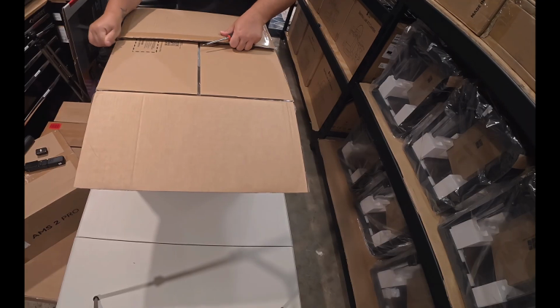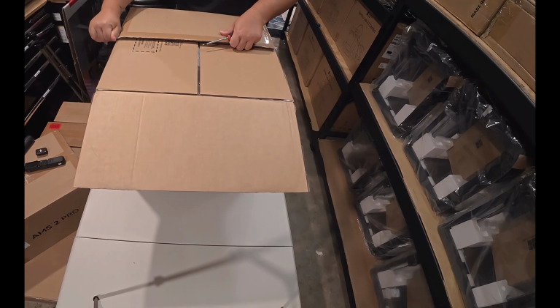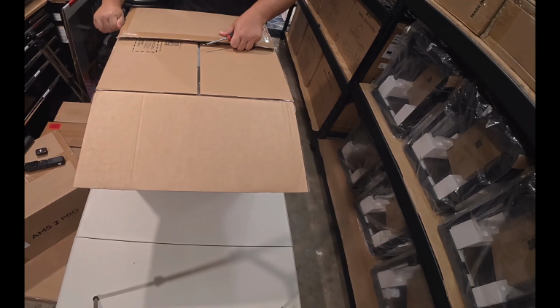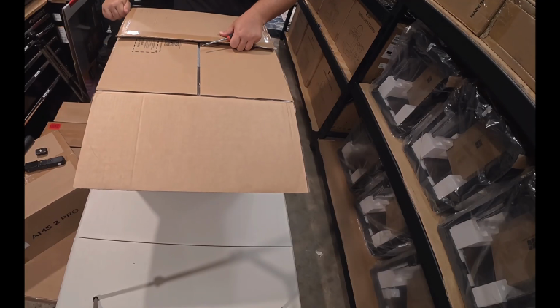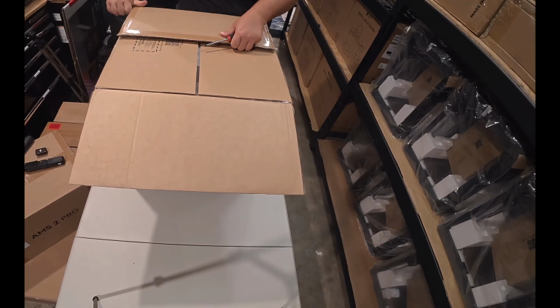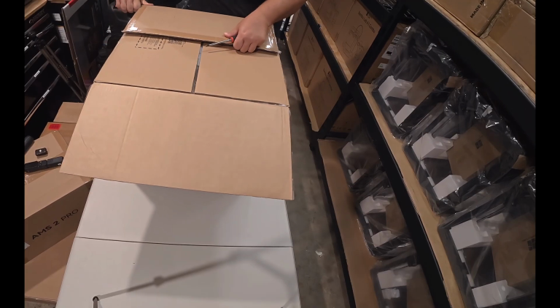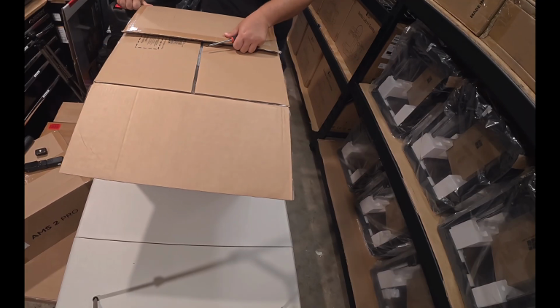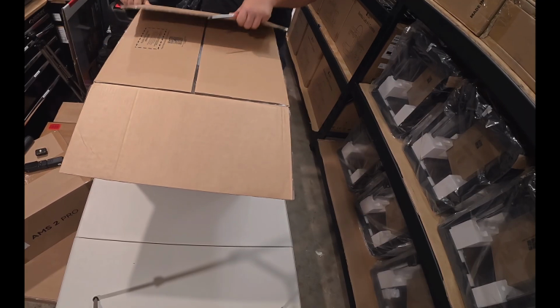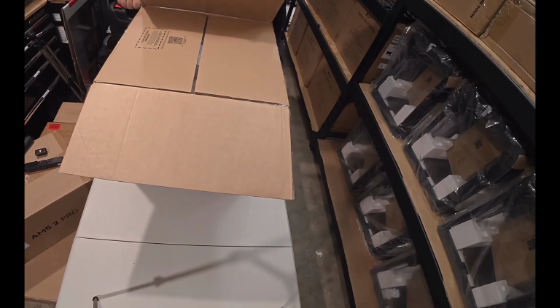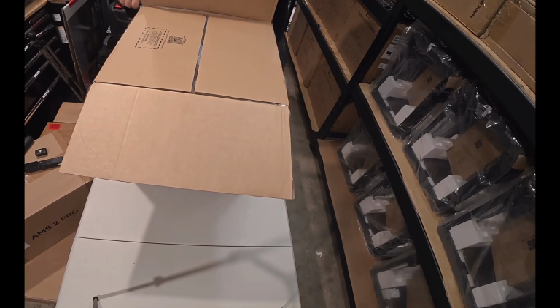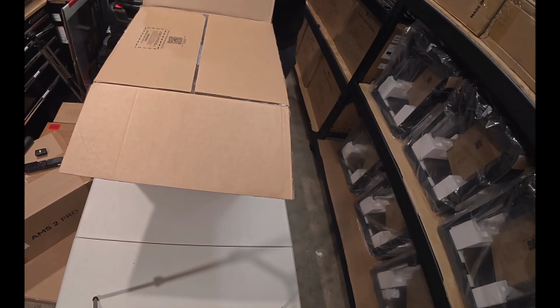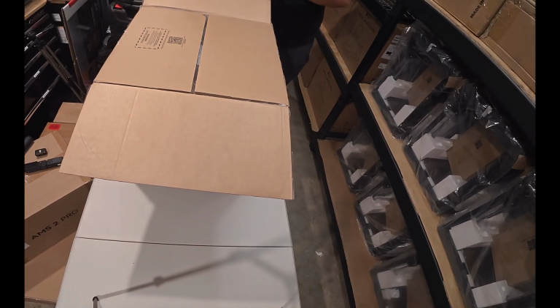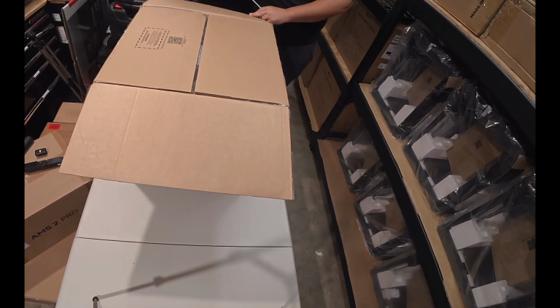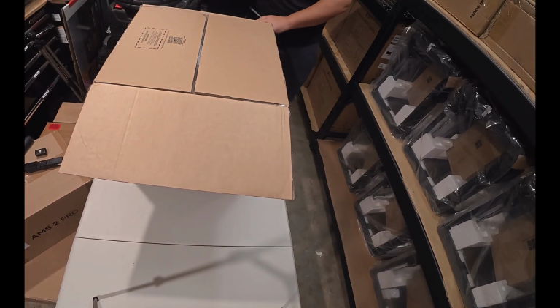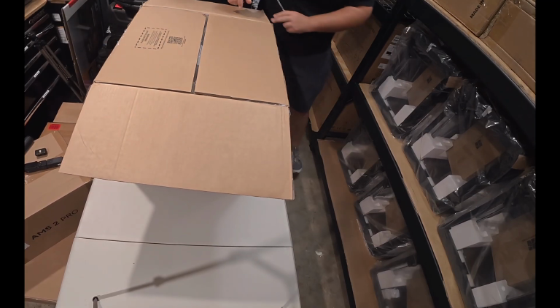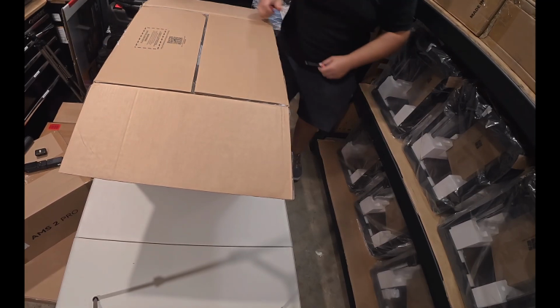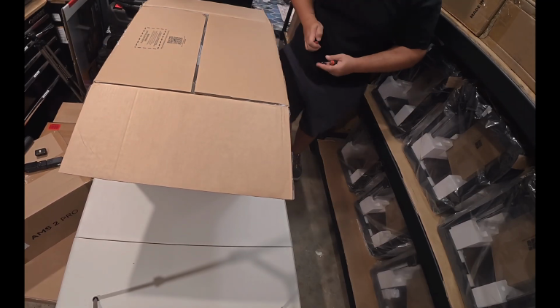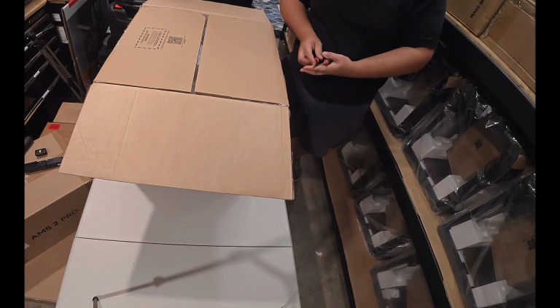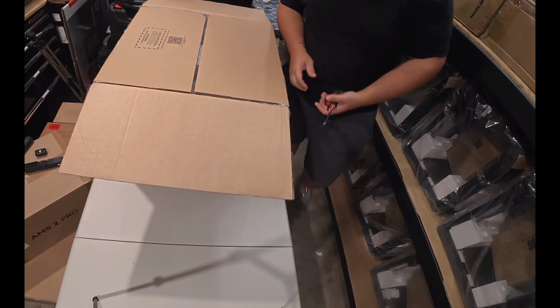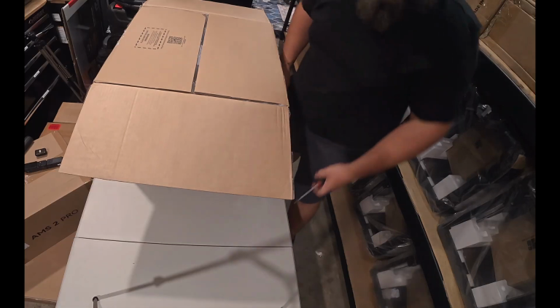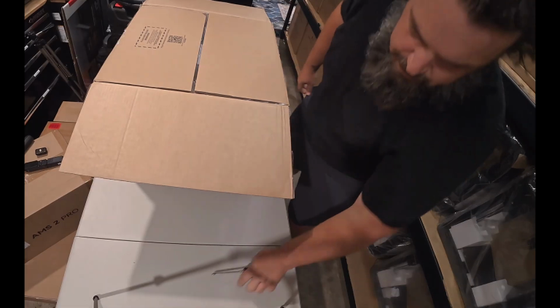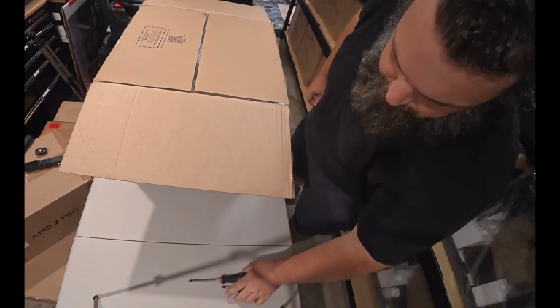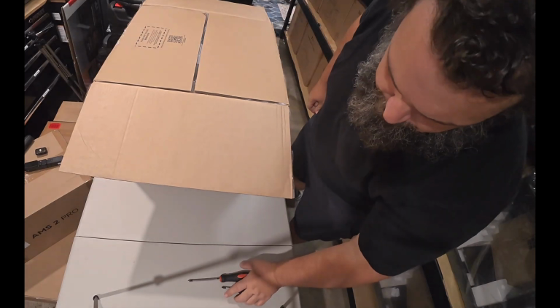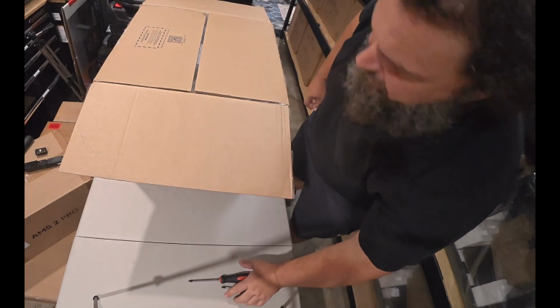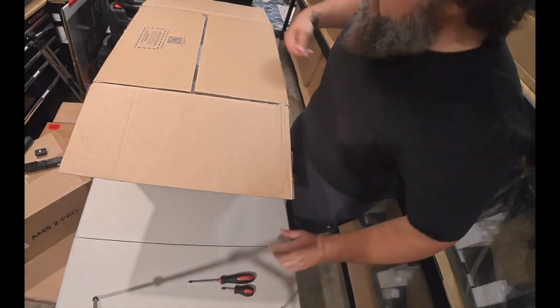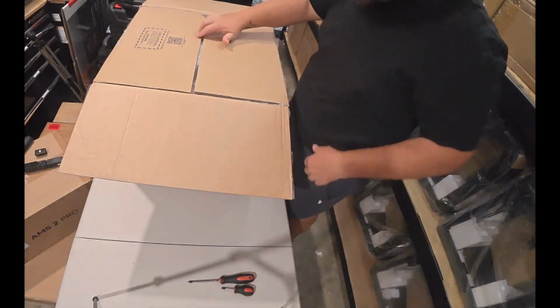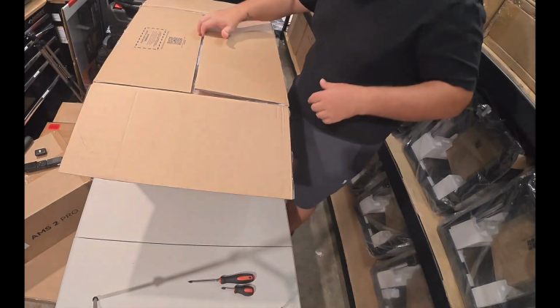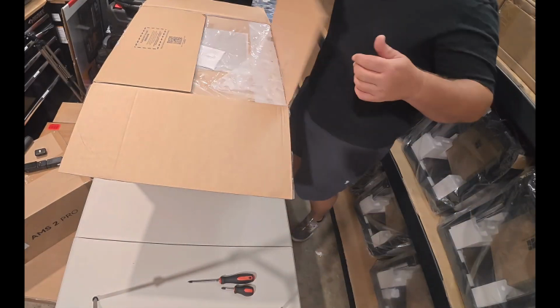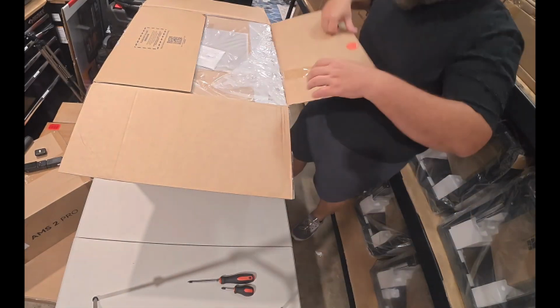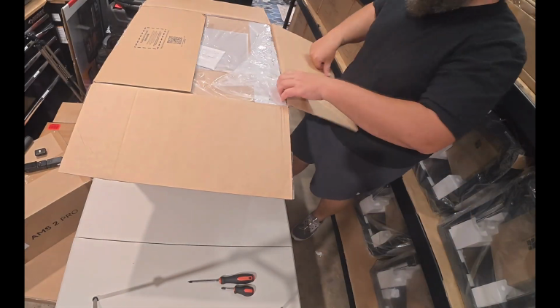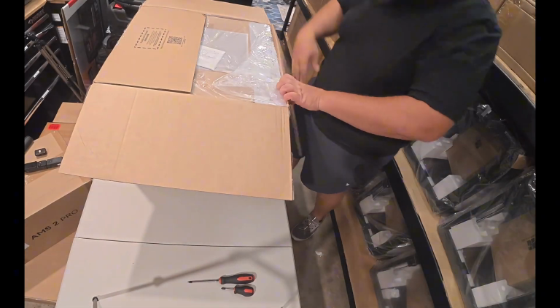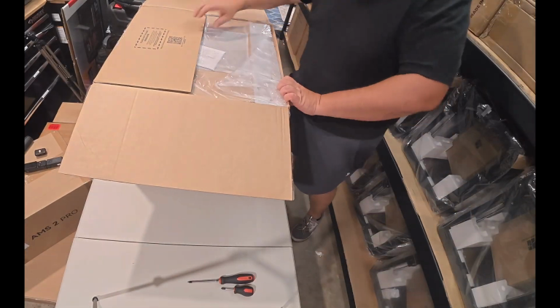I will say, from what I've seen, Bambu does a great job at packing their products for shipment.